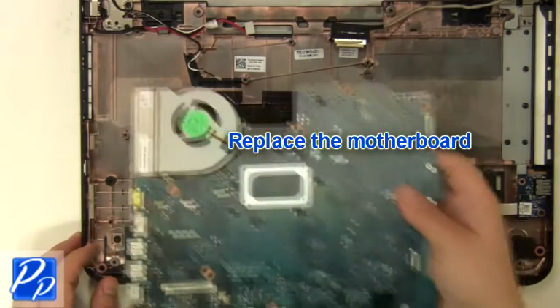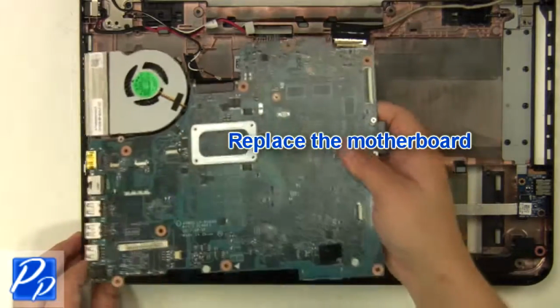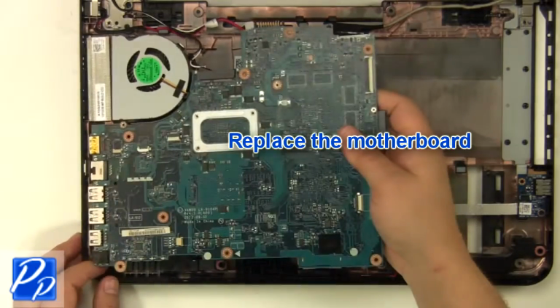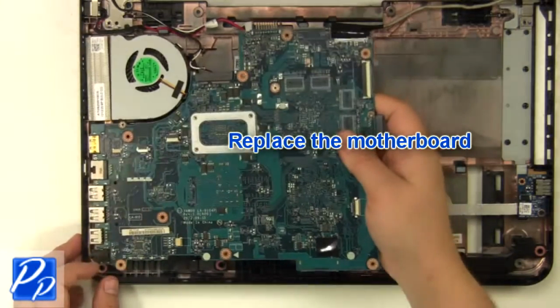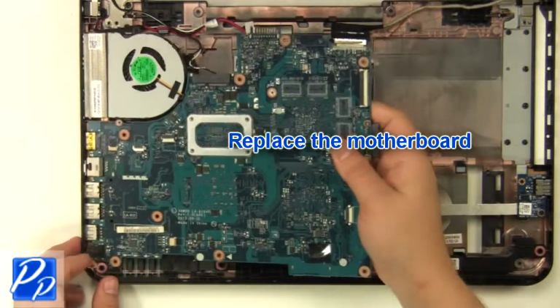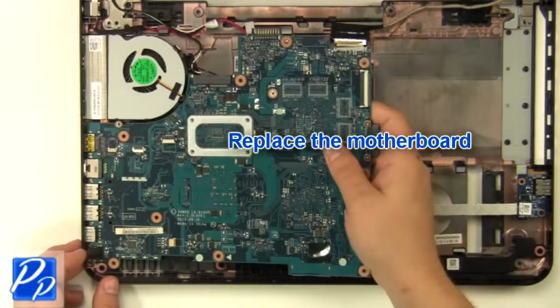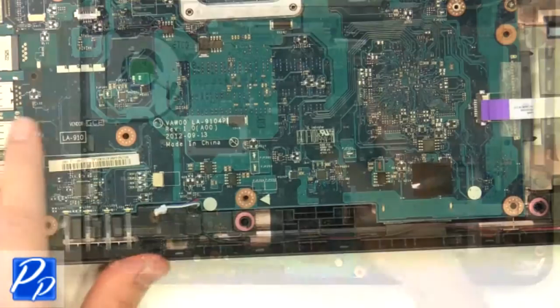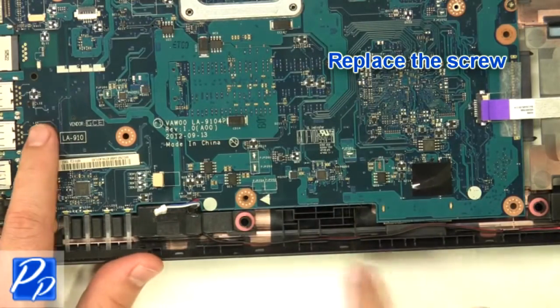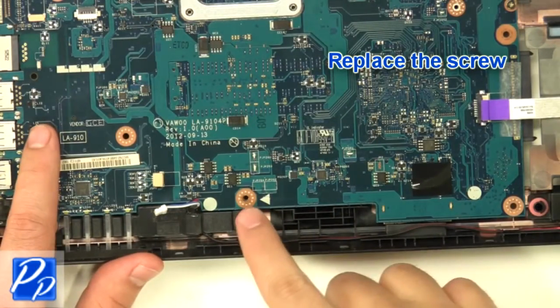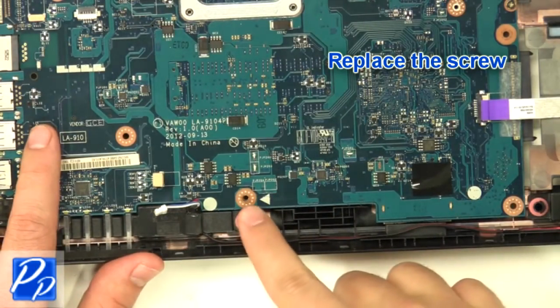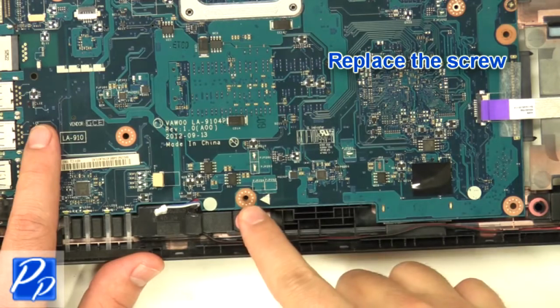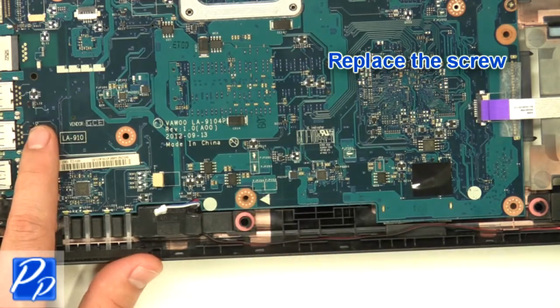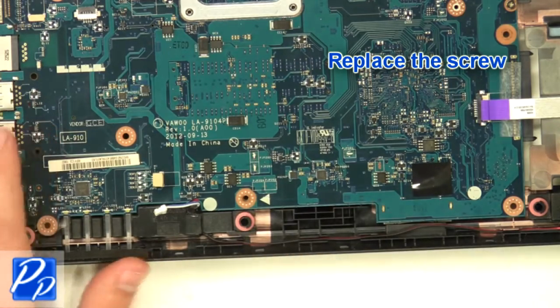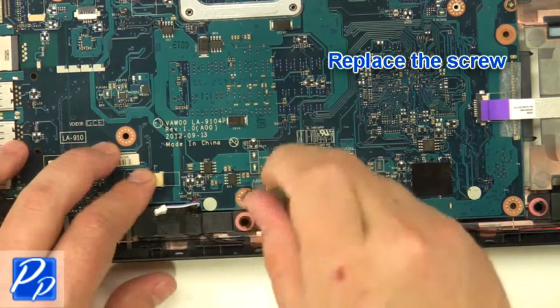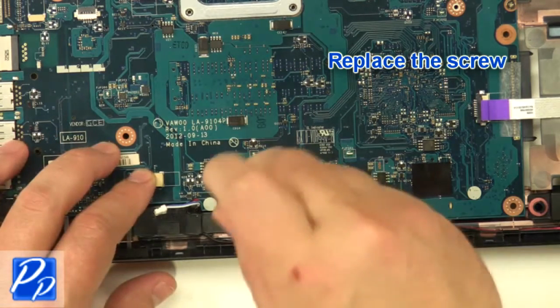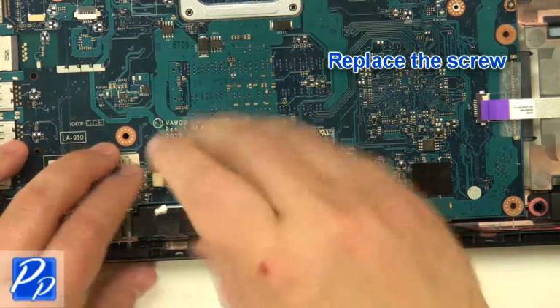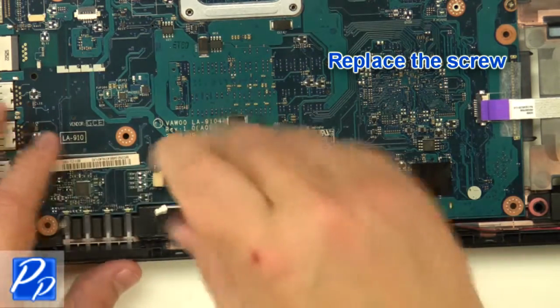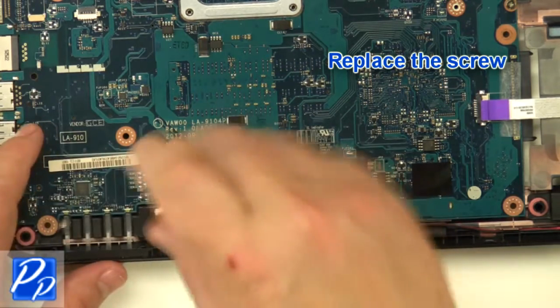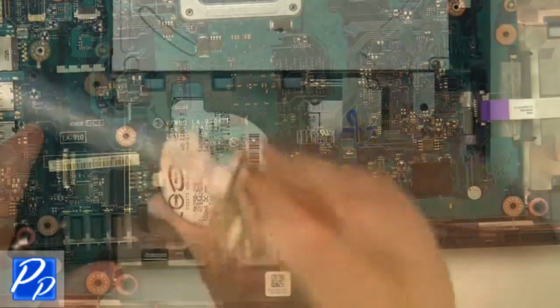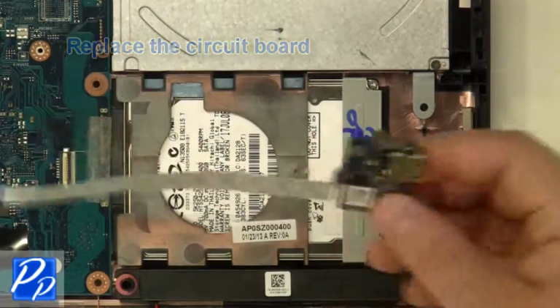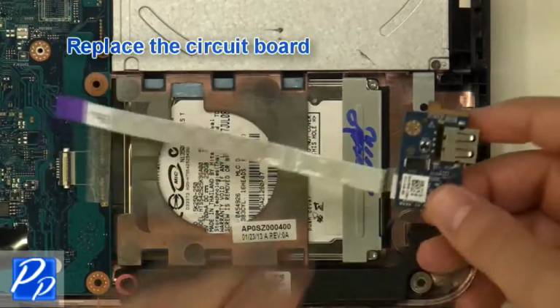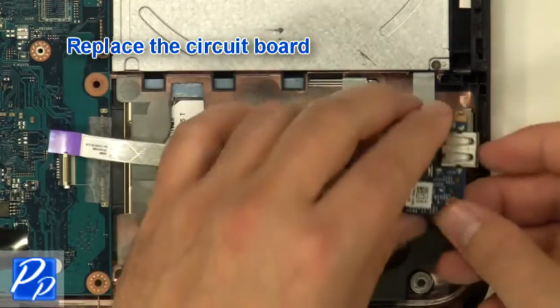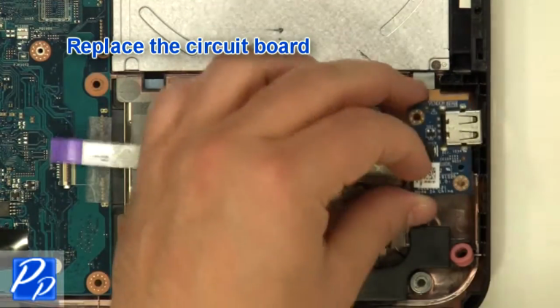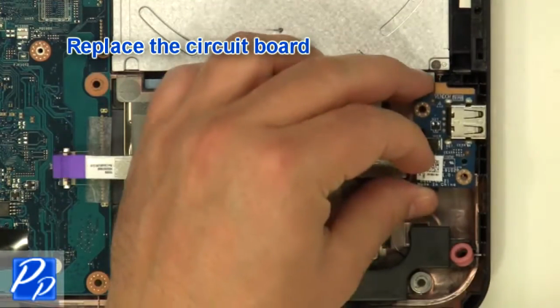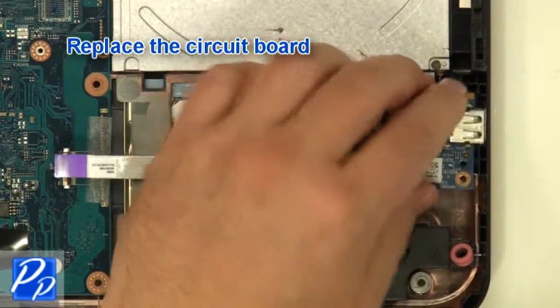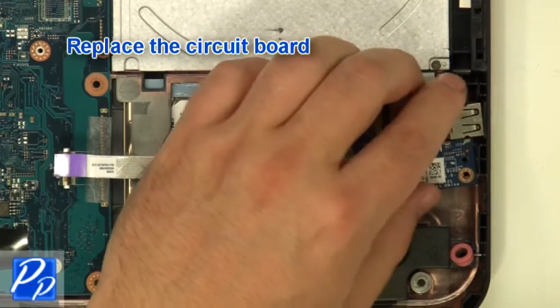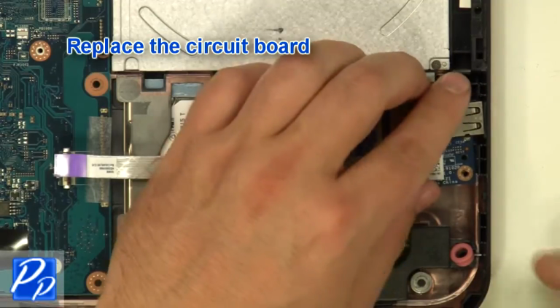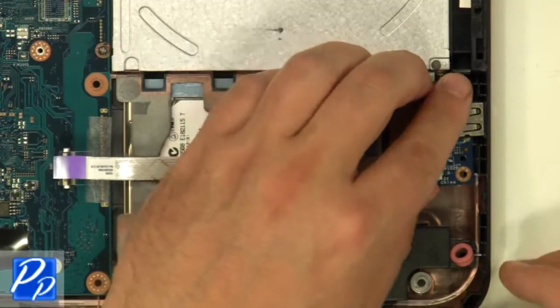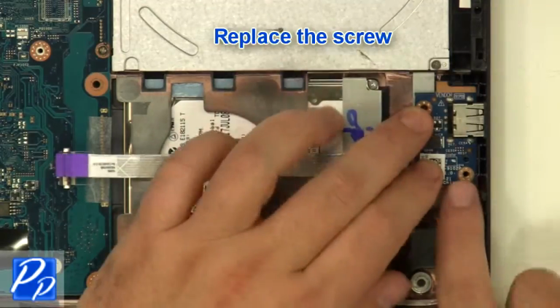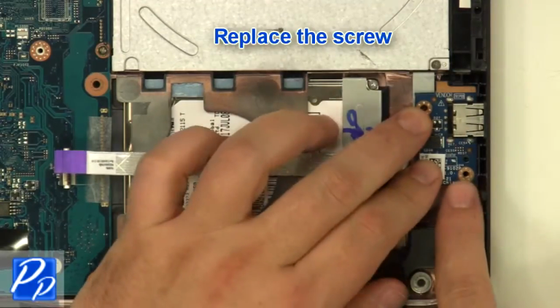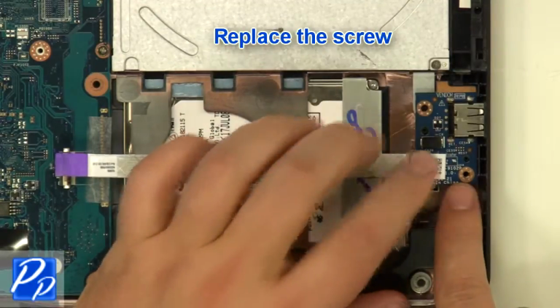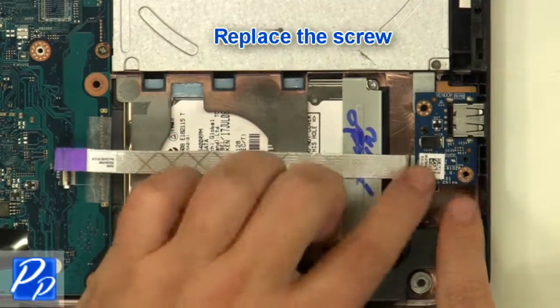Replace the motherboard and replace the screw. Replace the circuit board and replace the screw.